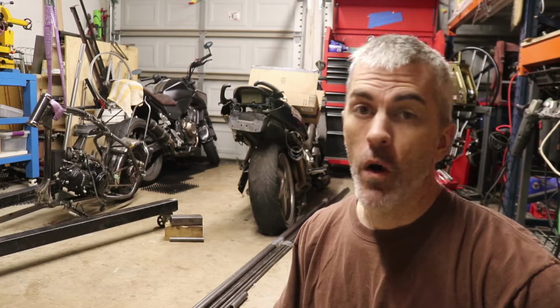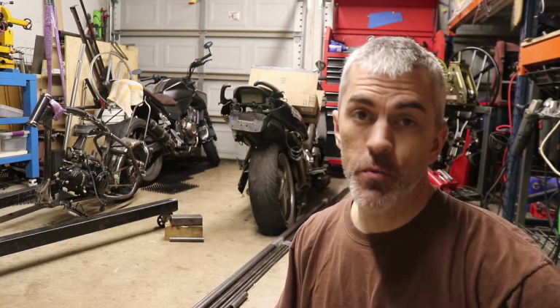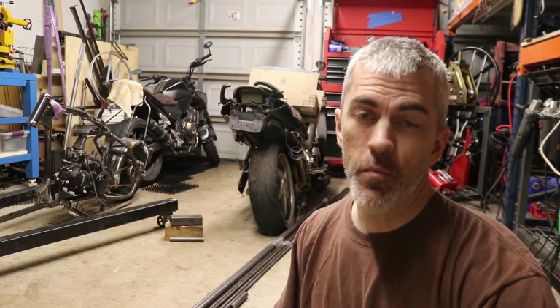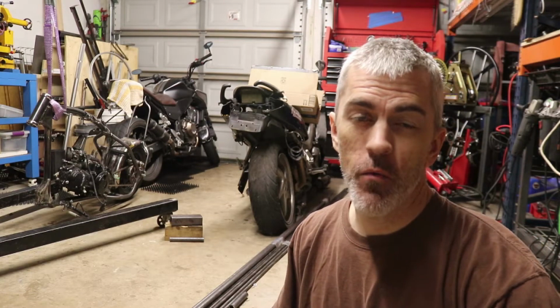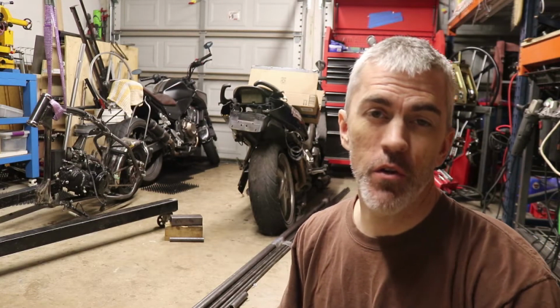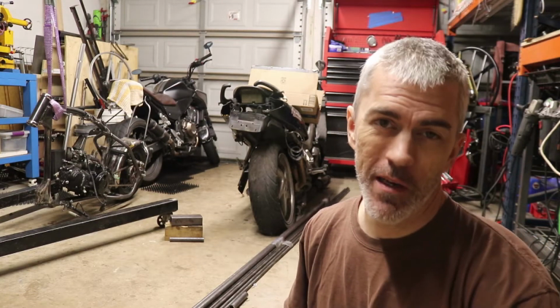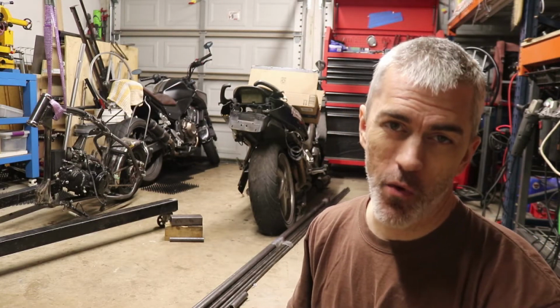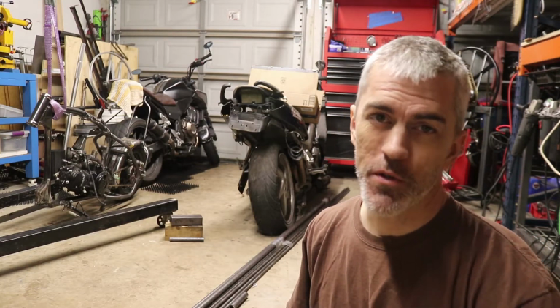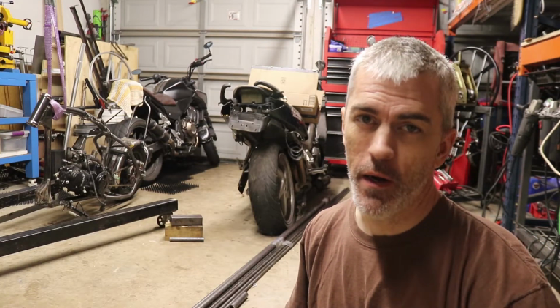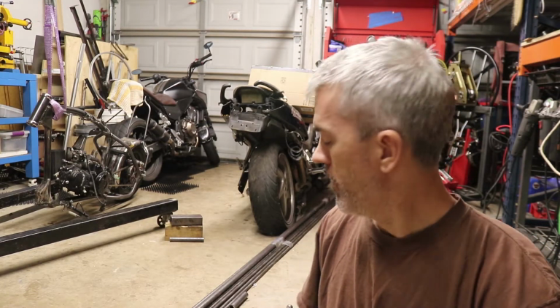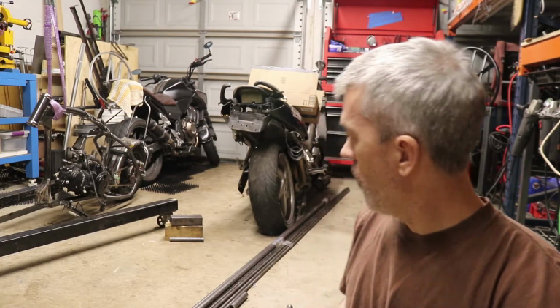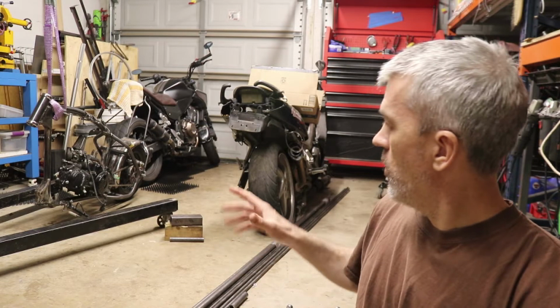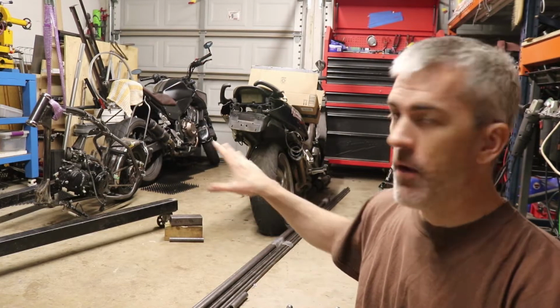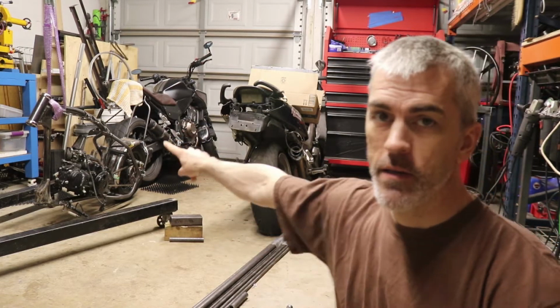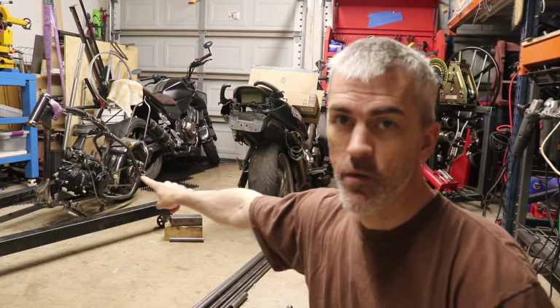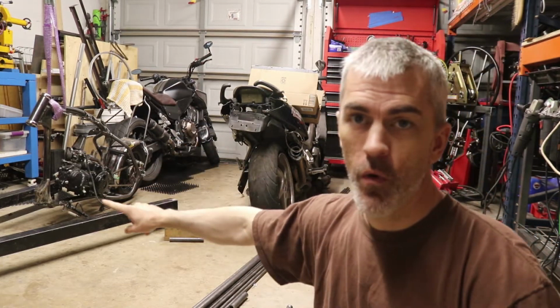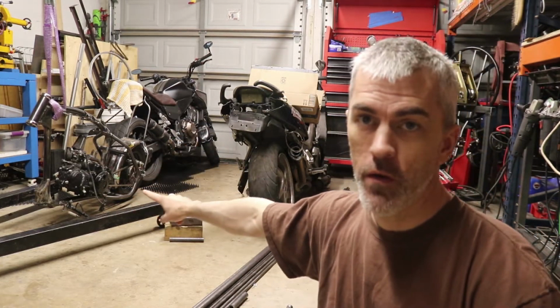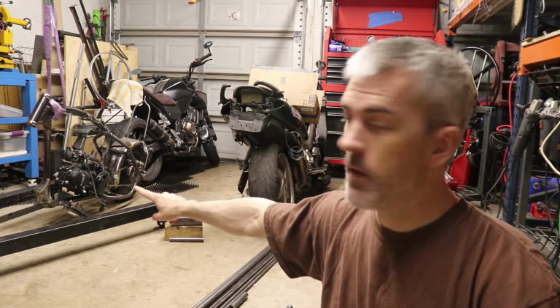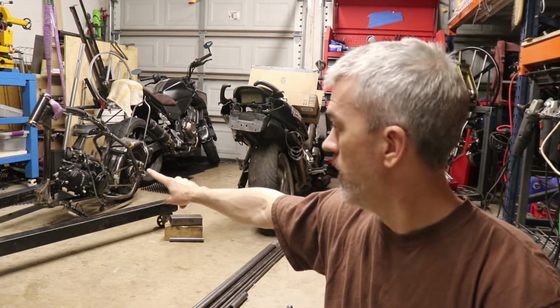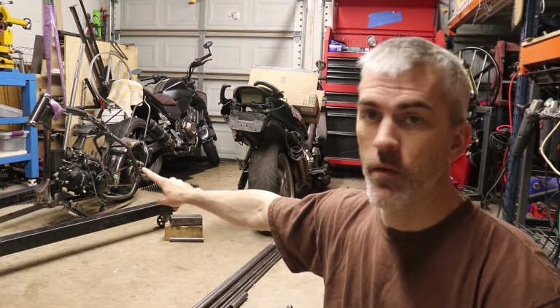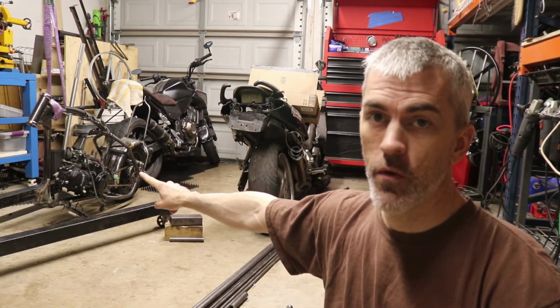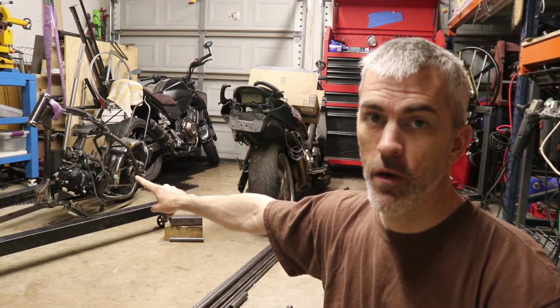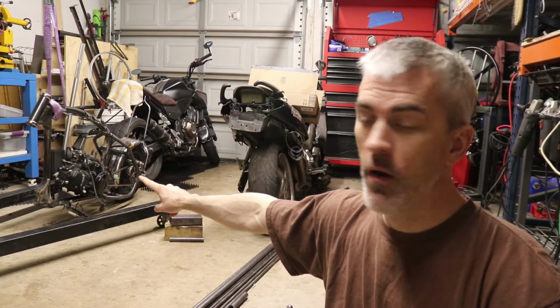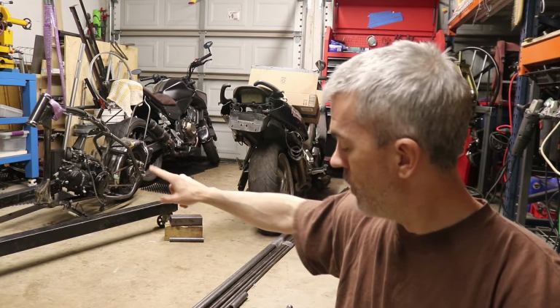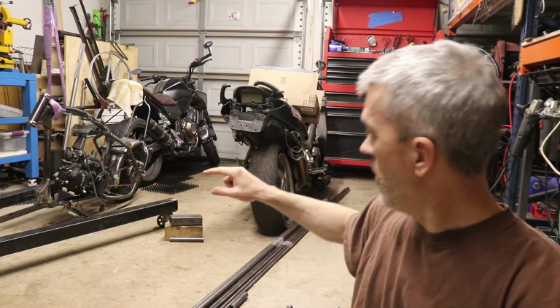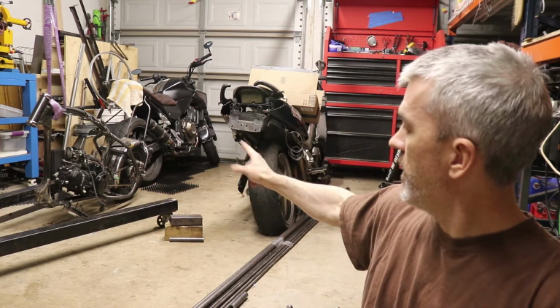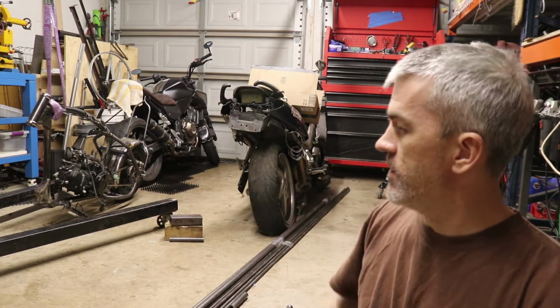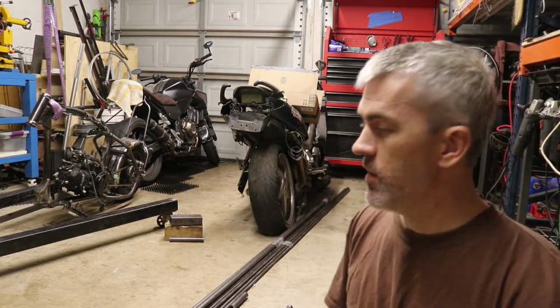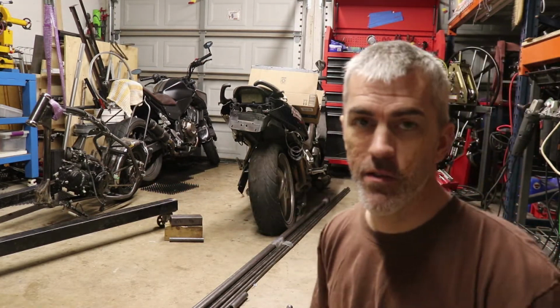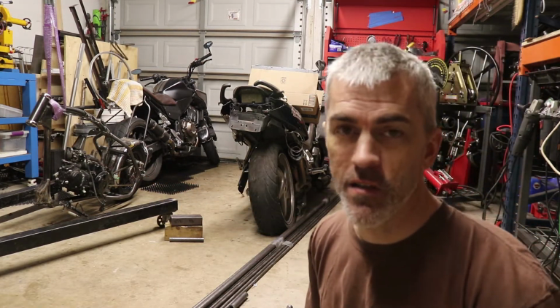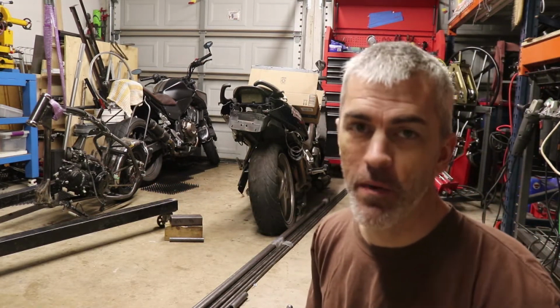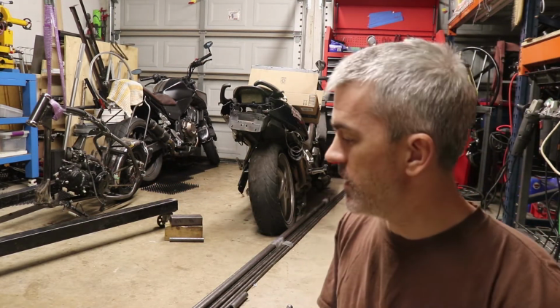Welcome to Hoopty Doodle everybody. I want to give you a little update on the Grom – what's going on there. So right now you can kind of see it over here, this guy. That's the Grom right there. And so we've got some serious changes happening on this thing.